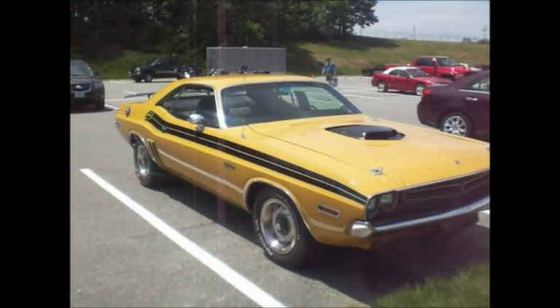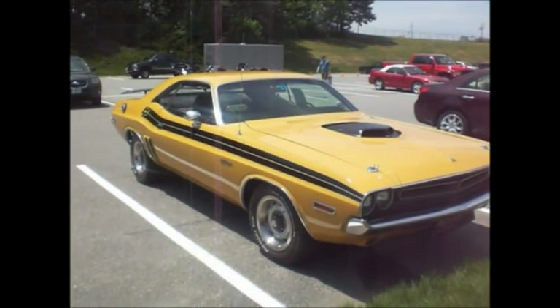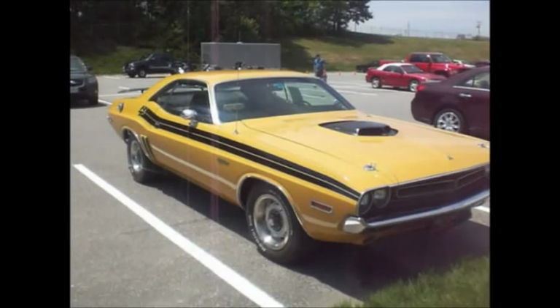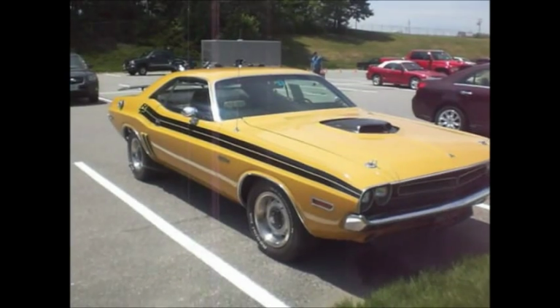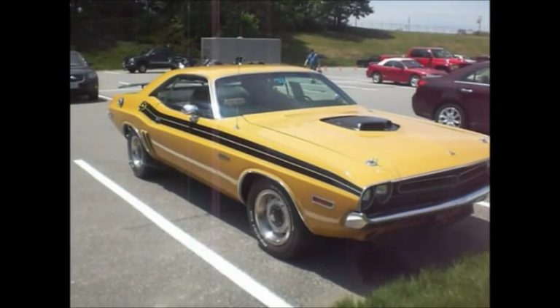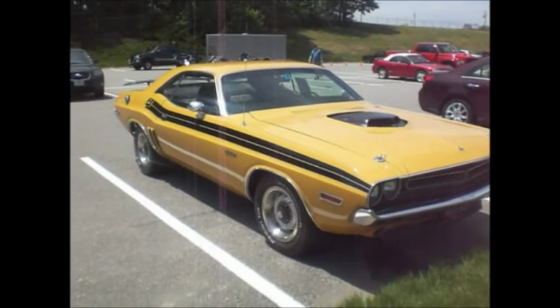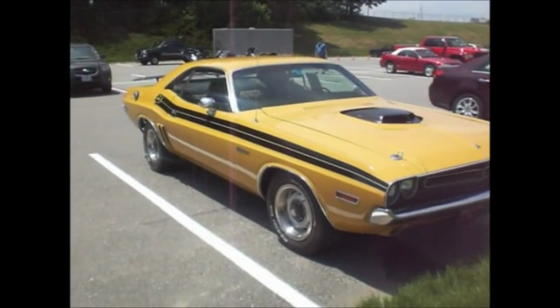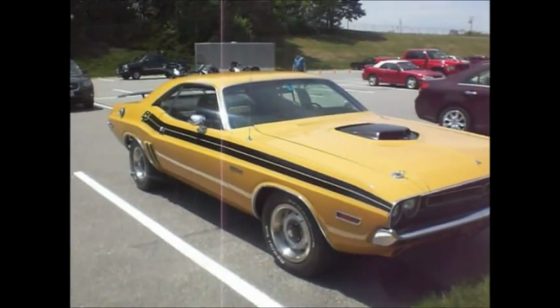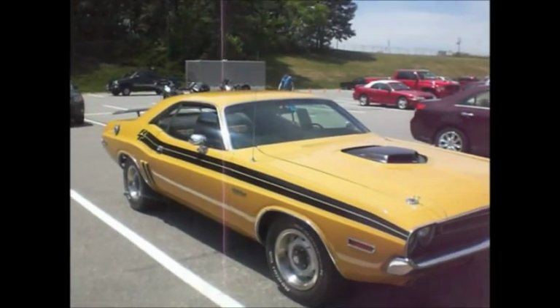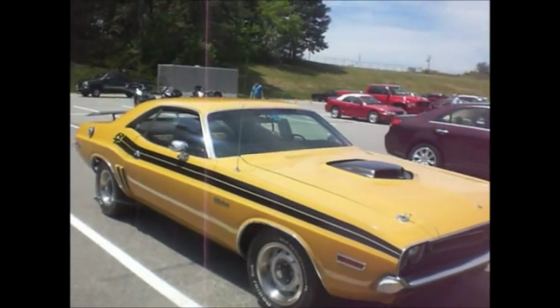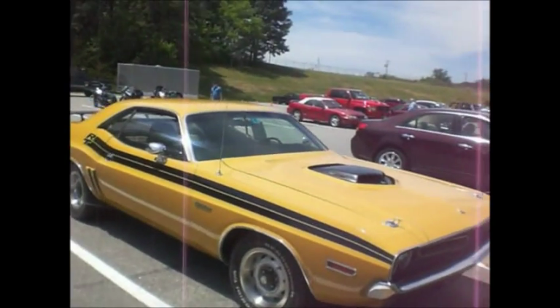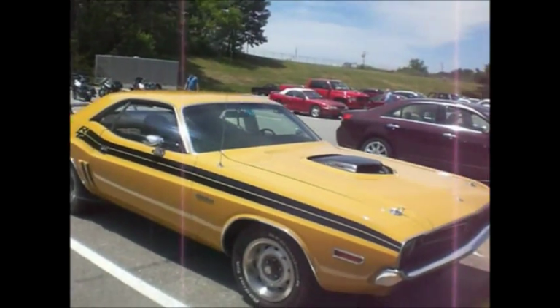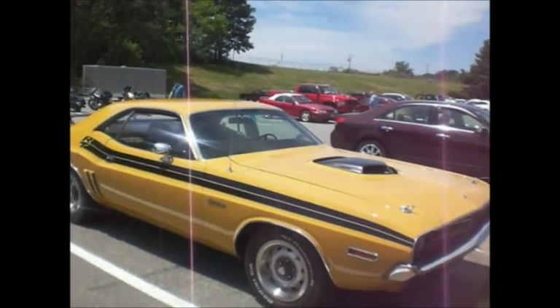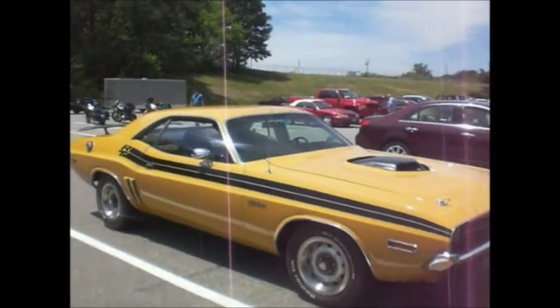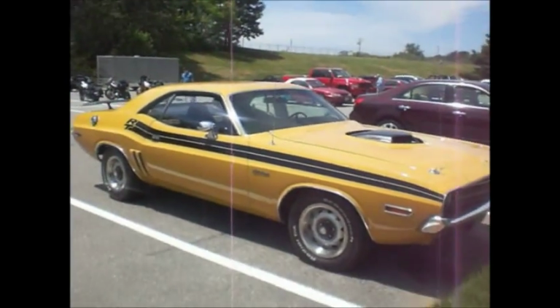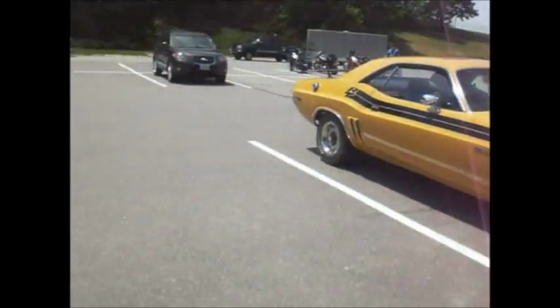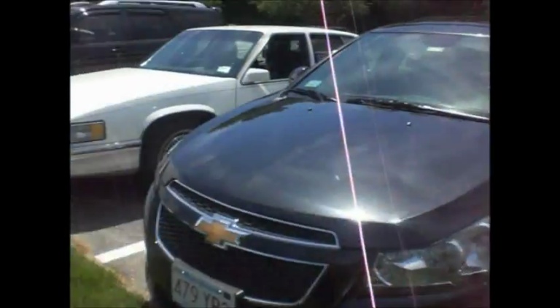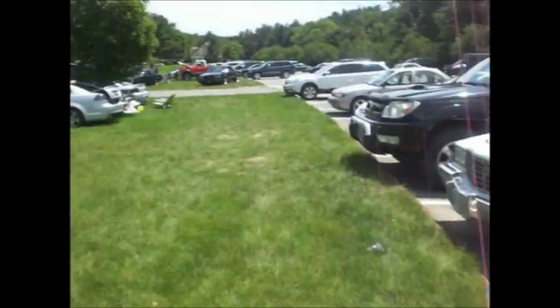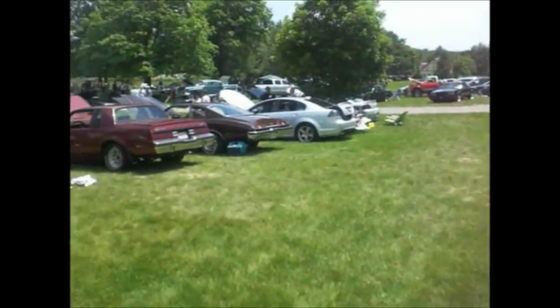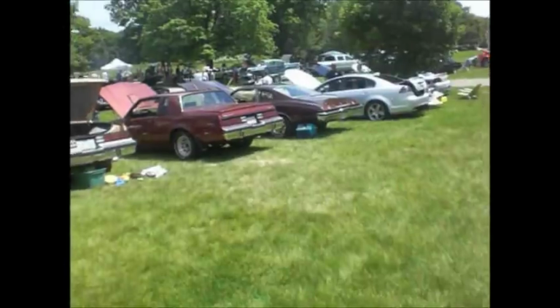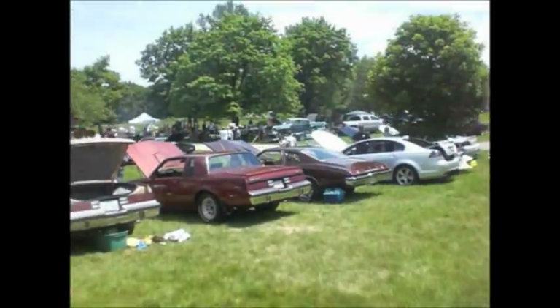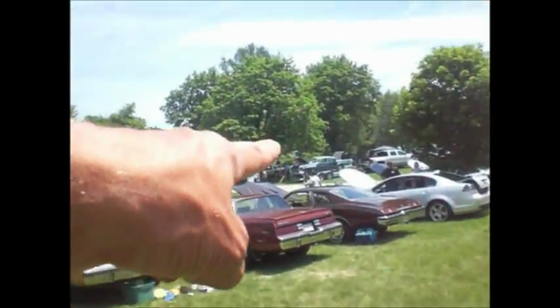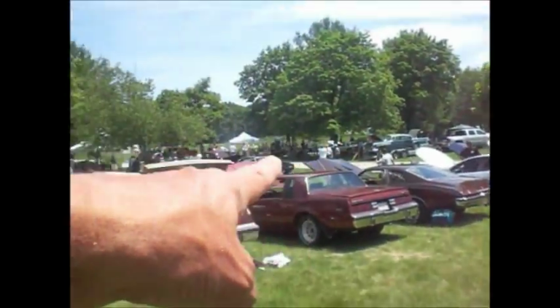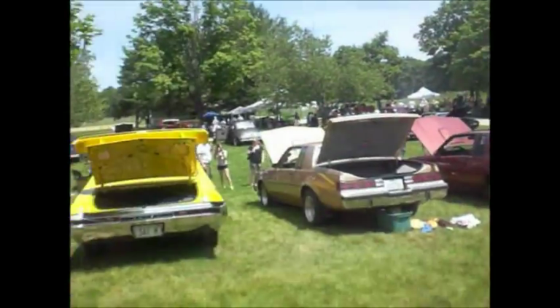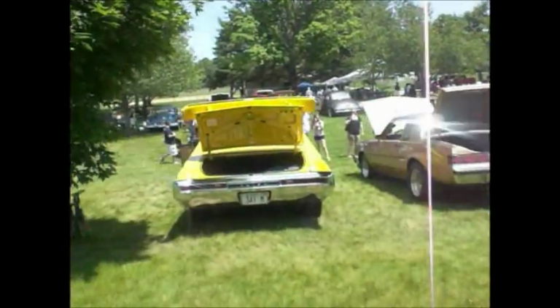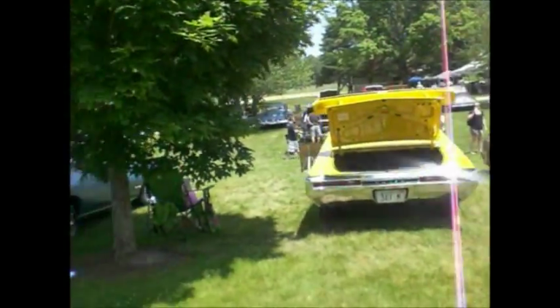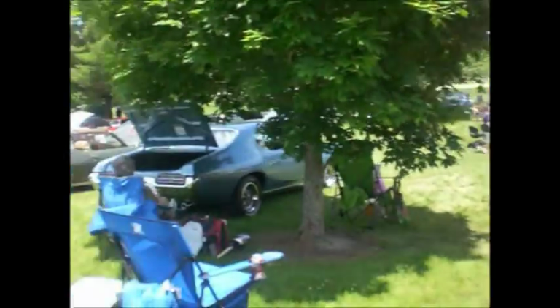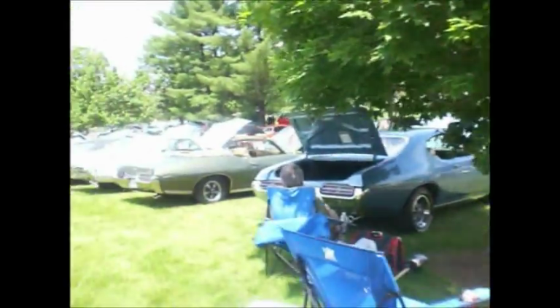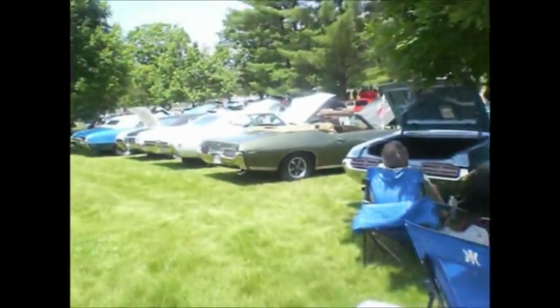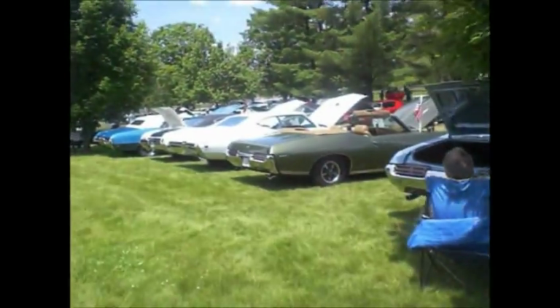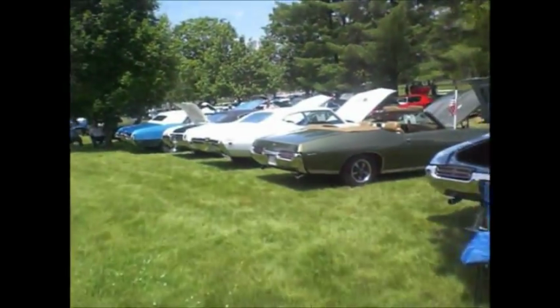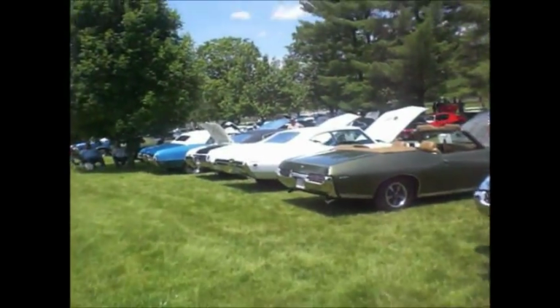An AAR with a blown motor — a thousand bucks. A lot of money for a kid riding the bus. What else we got here? The Grand Am we saw with the sunroof, the GSX we saw, the GTOs.